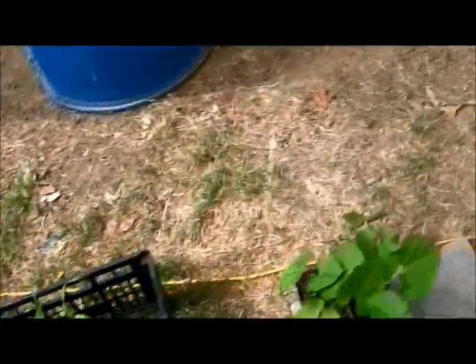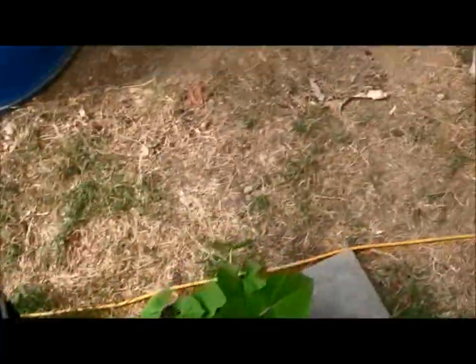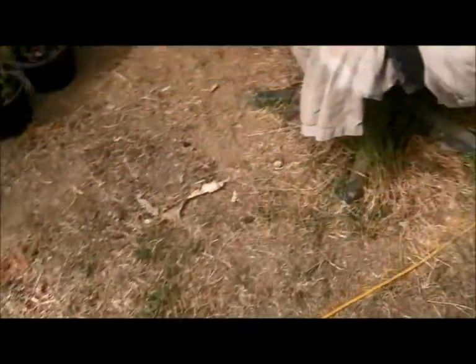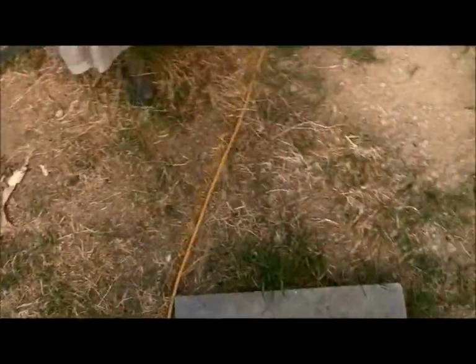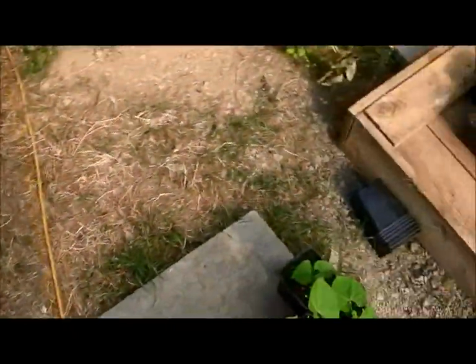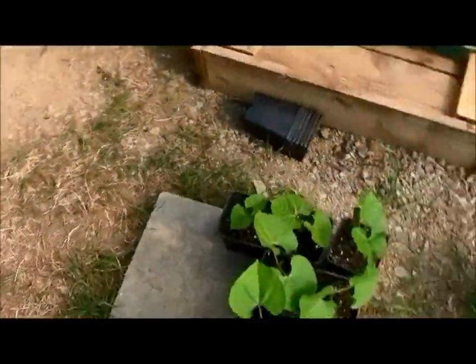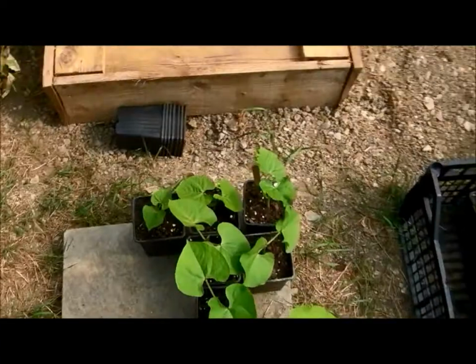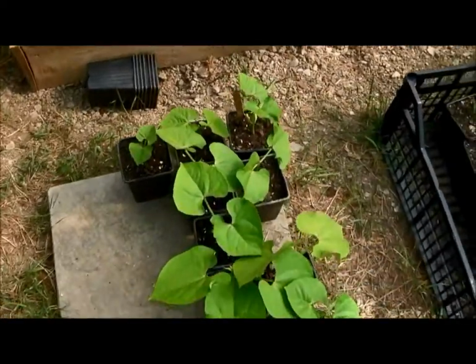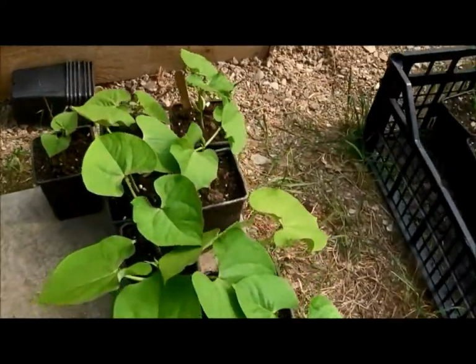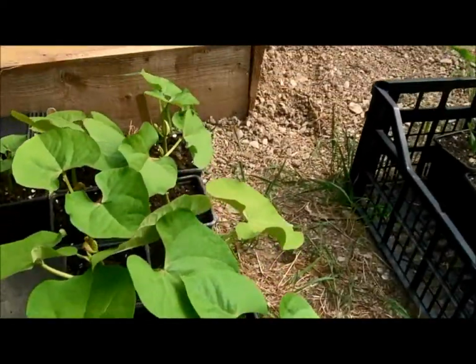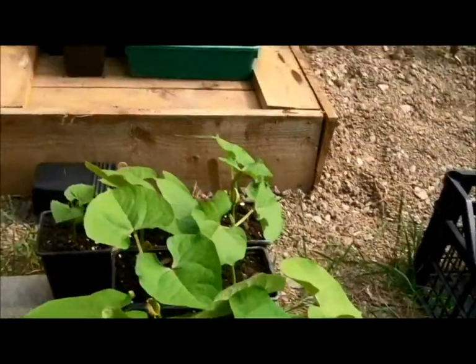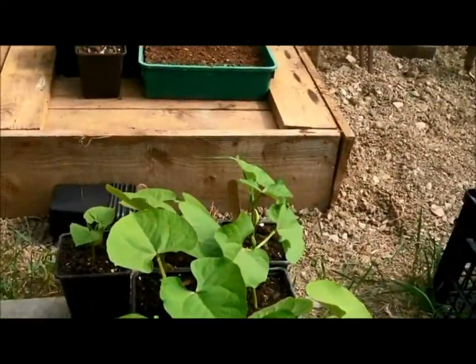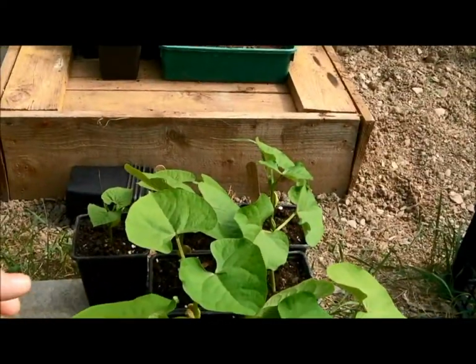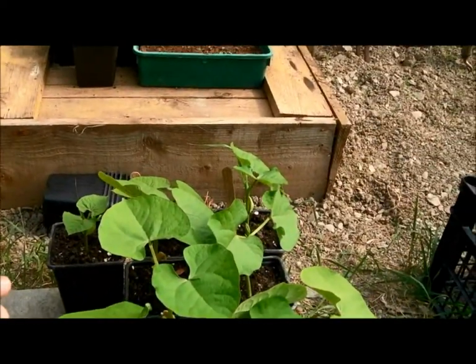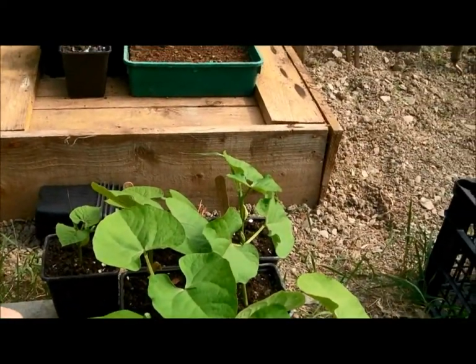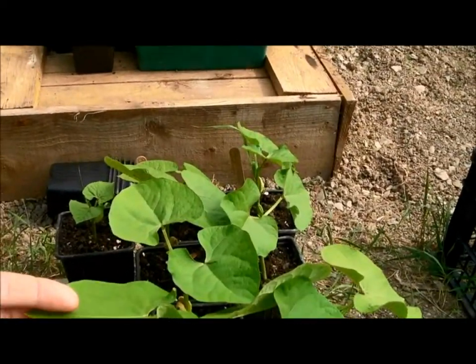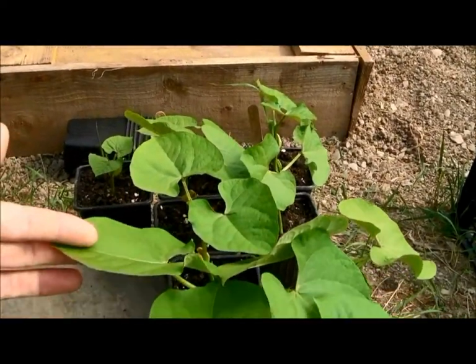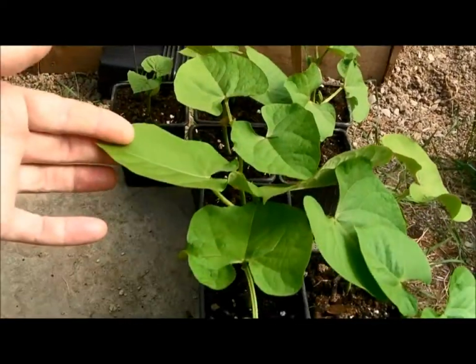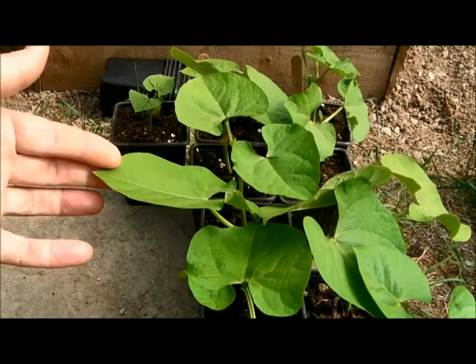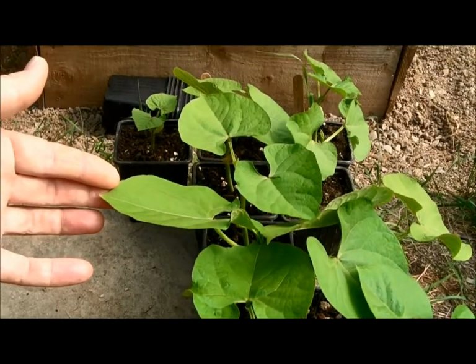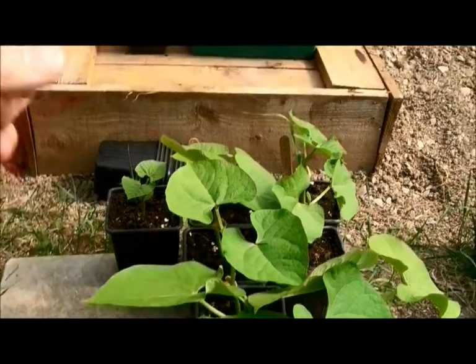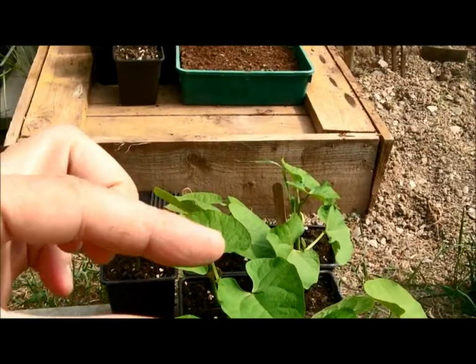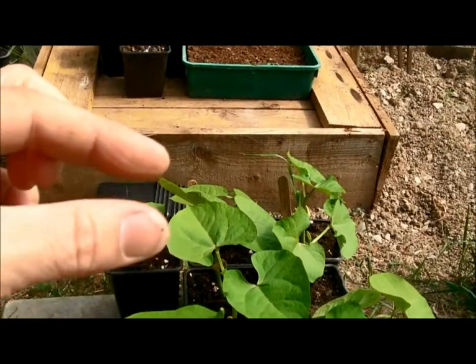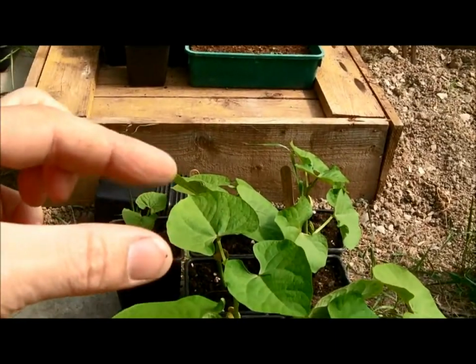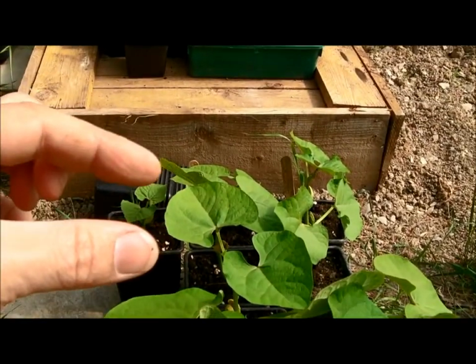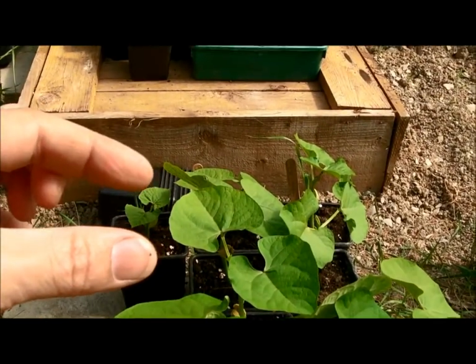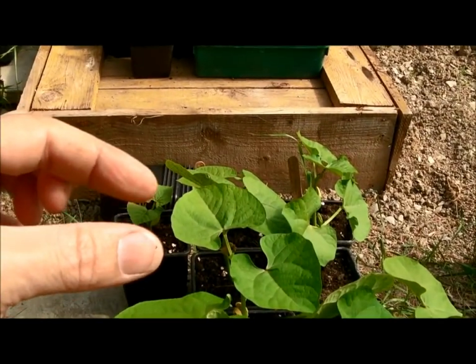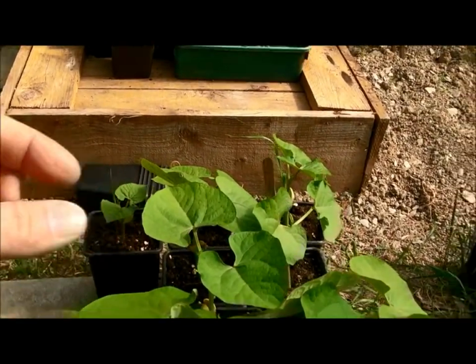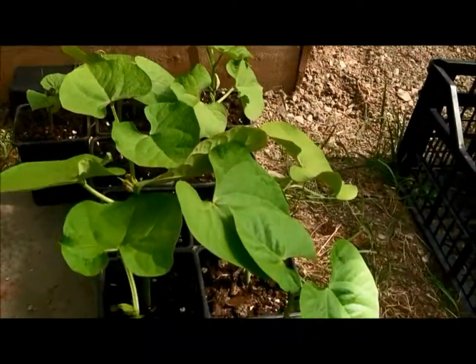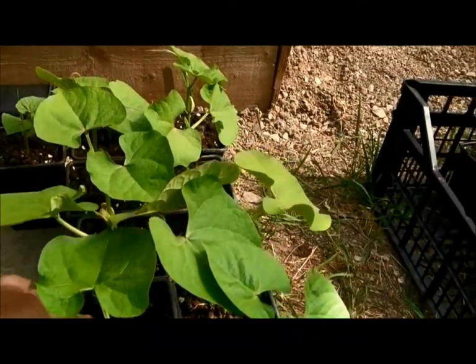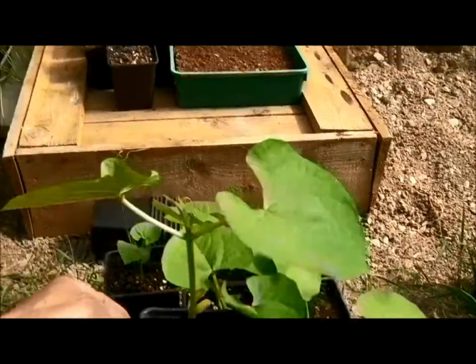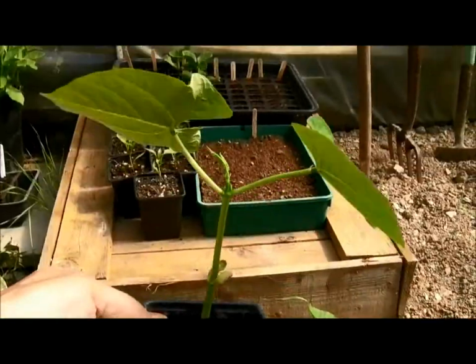And then here — these are Borlotti beans. They're red, really nice little red beans. Beautiful plants. I love them.